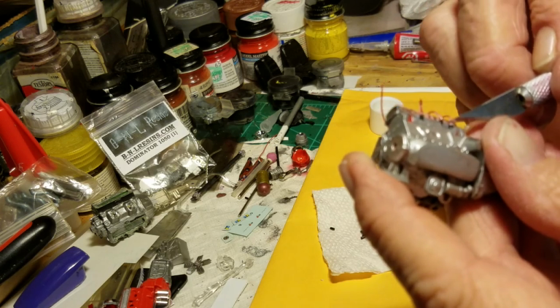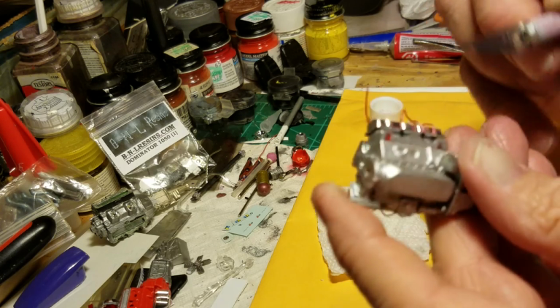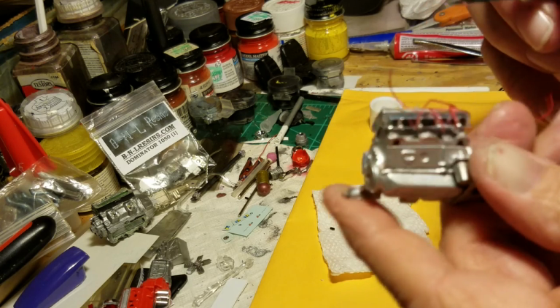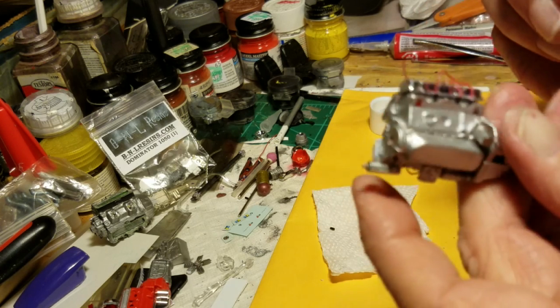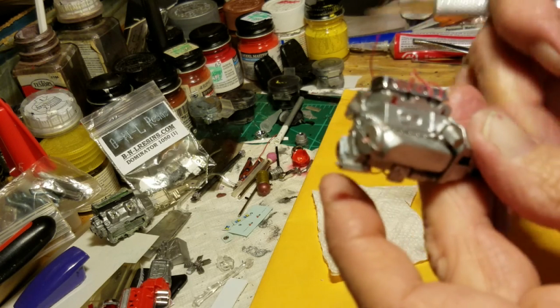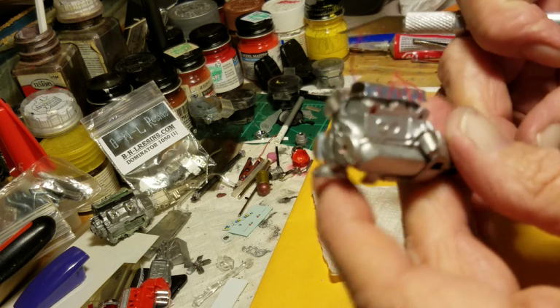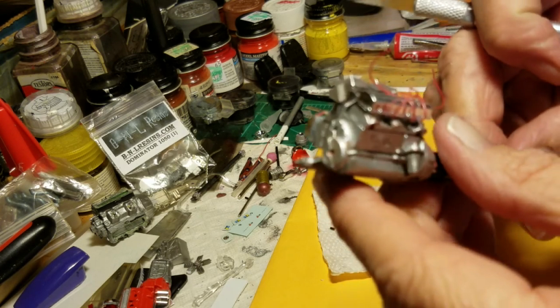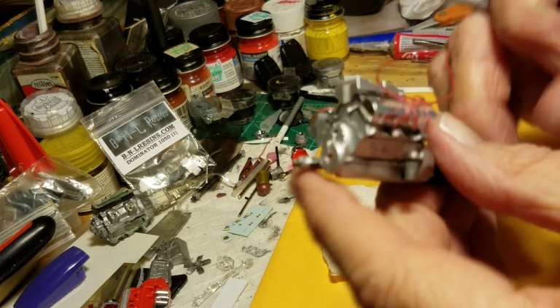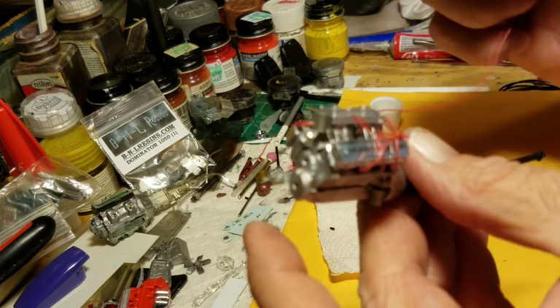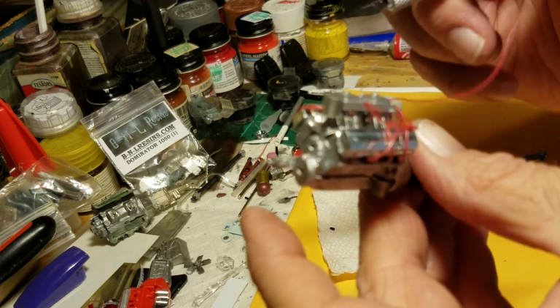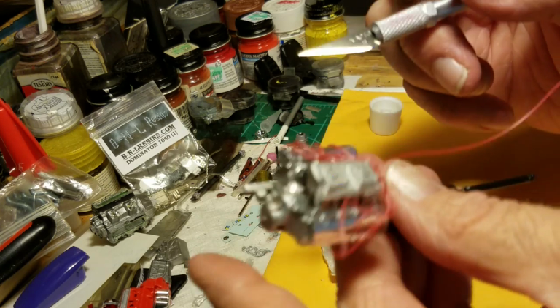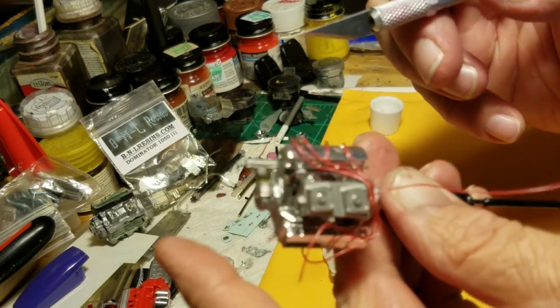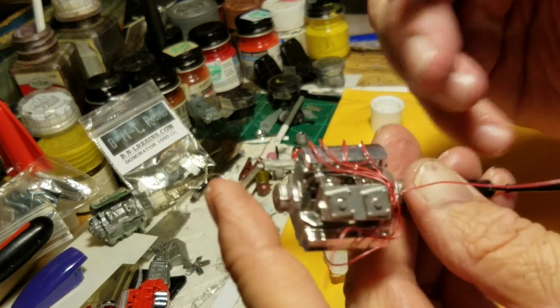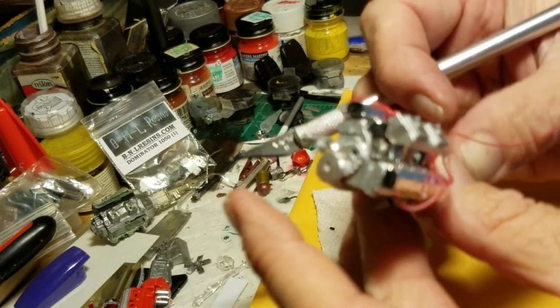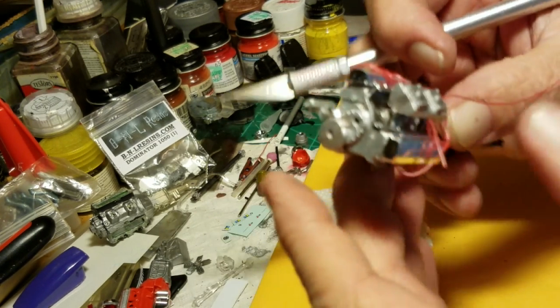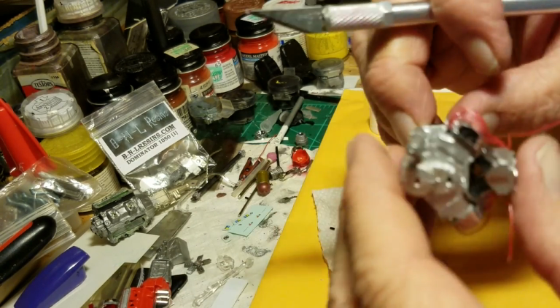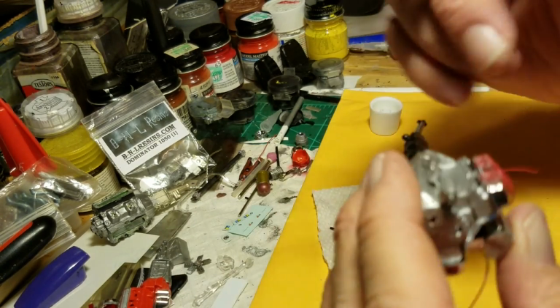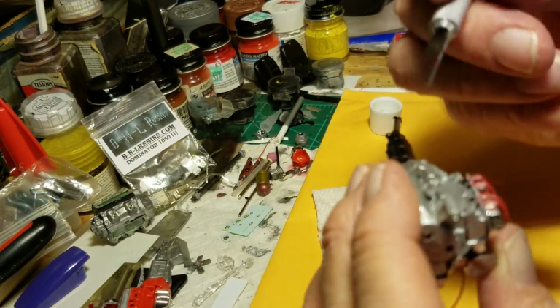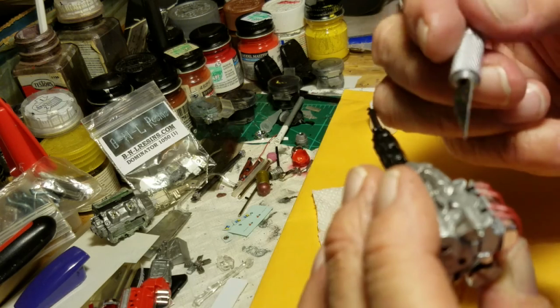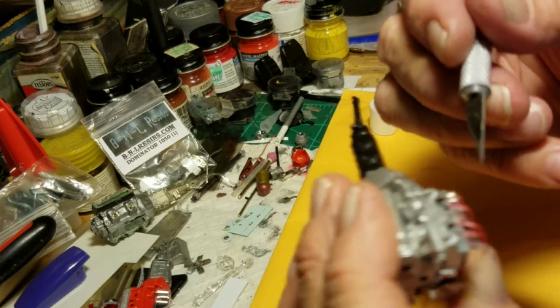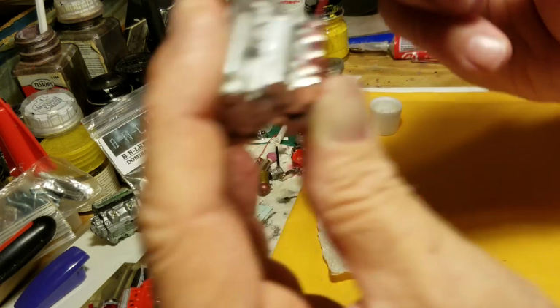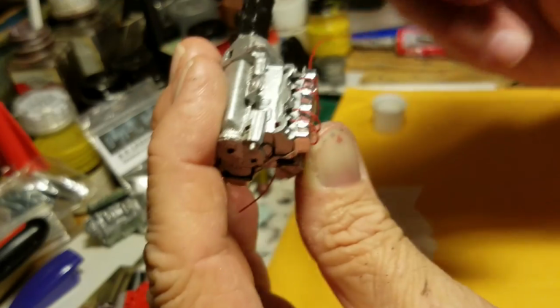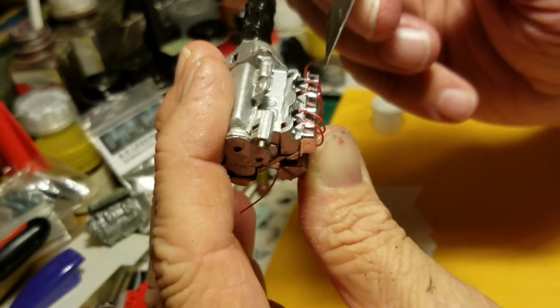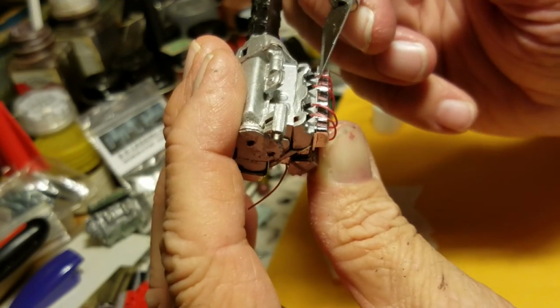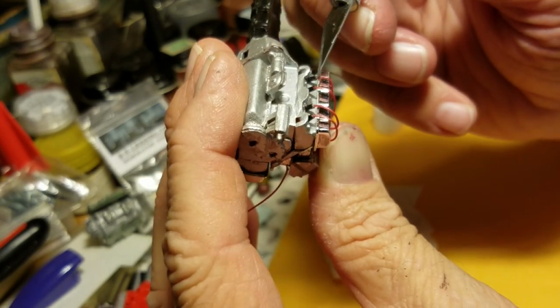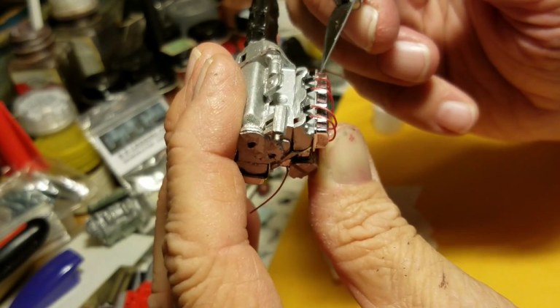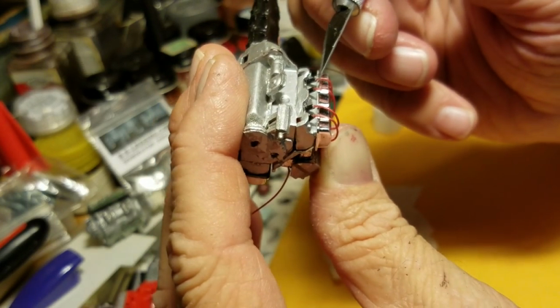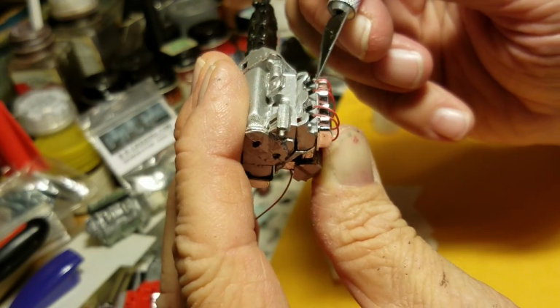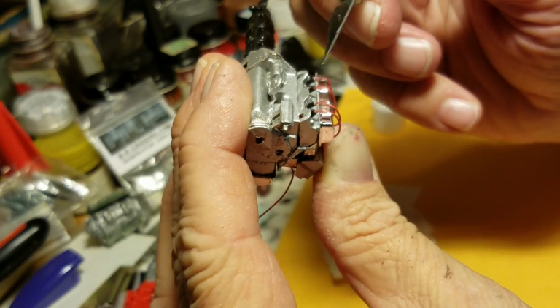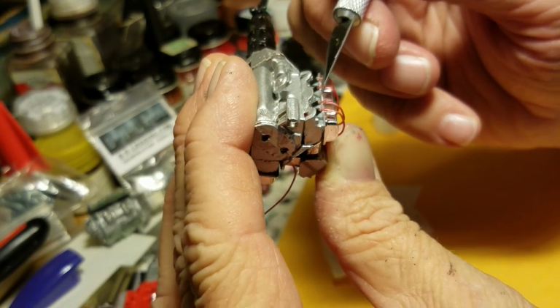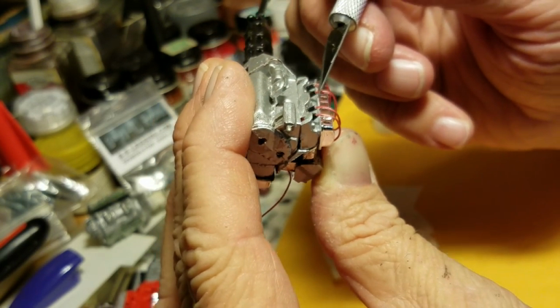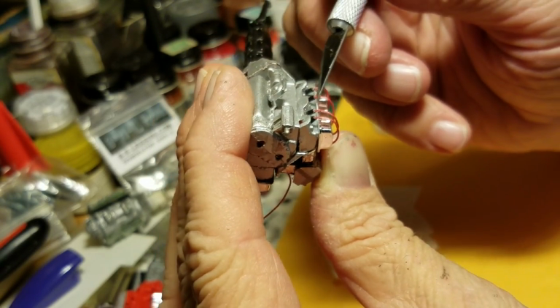Okay, there we go. If I do that last one, rotate this around, make sure I got these guys all popped down and they're in there.